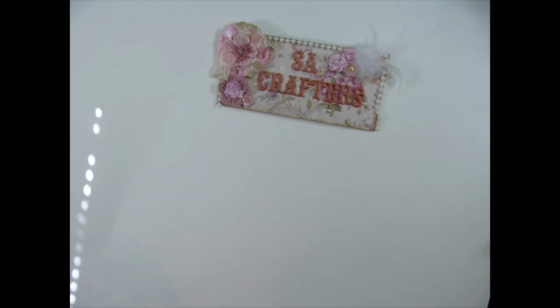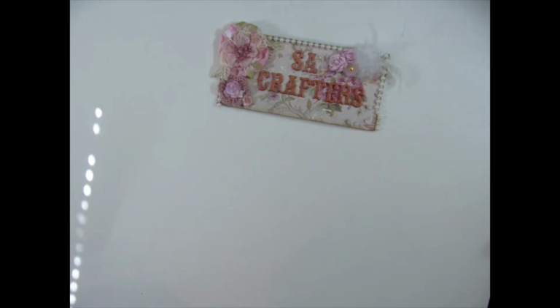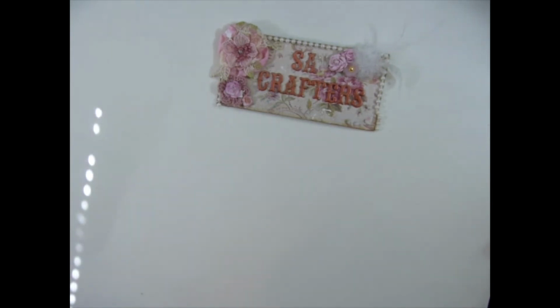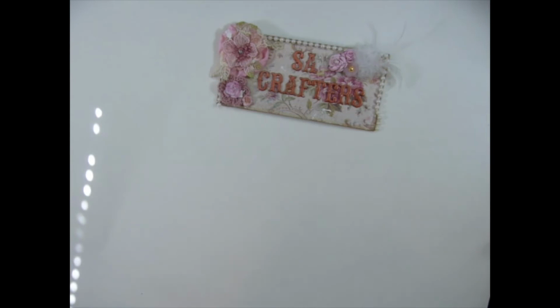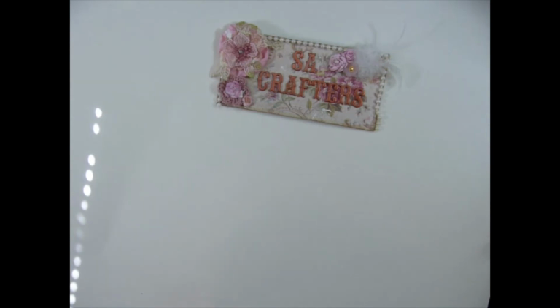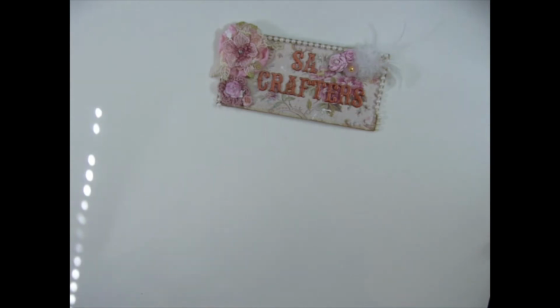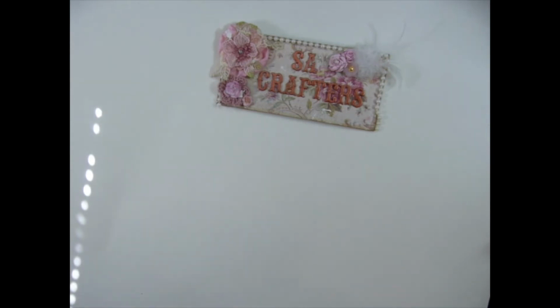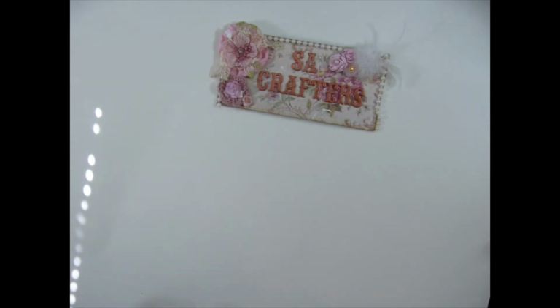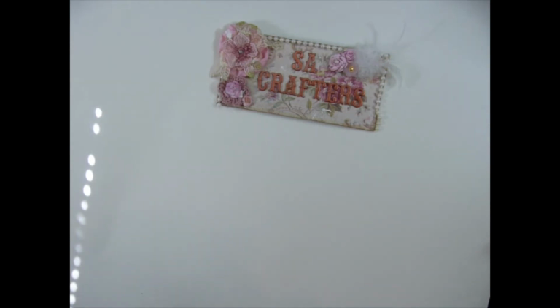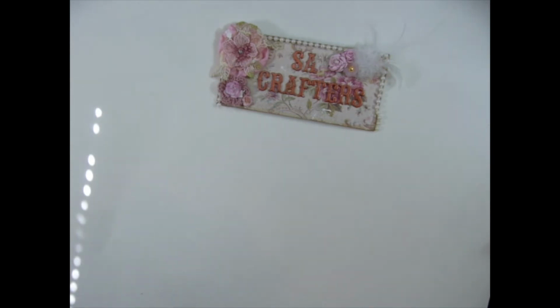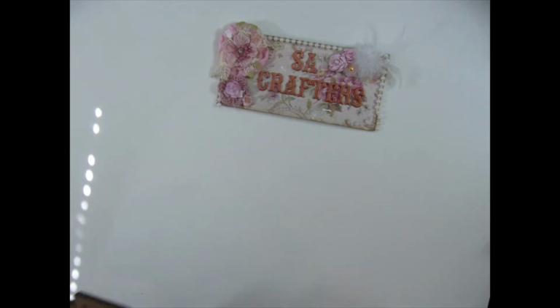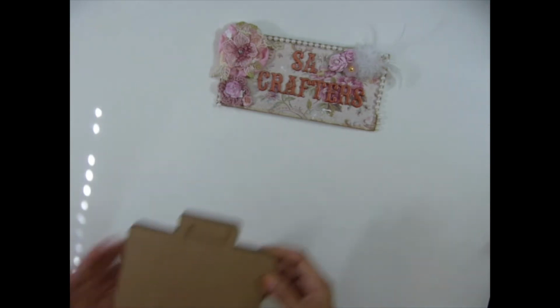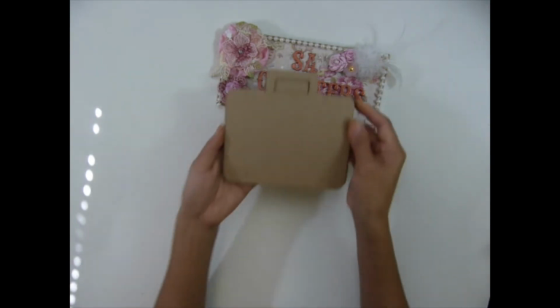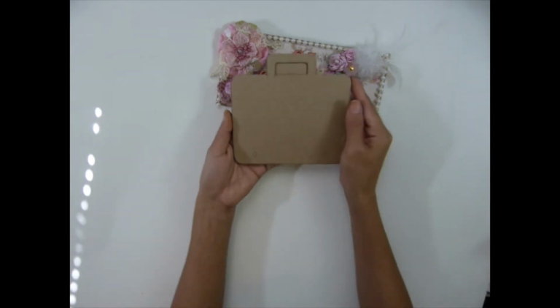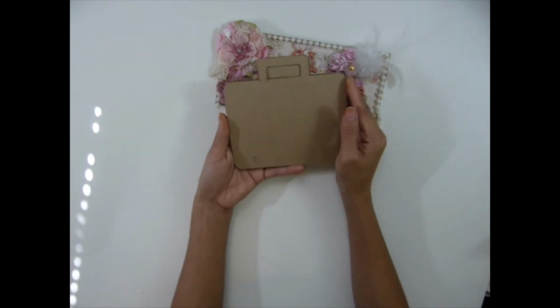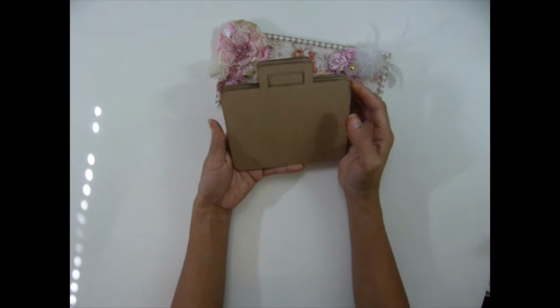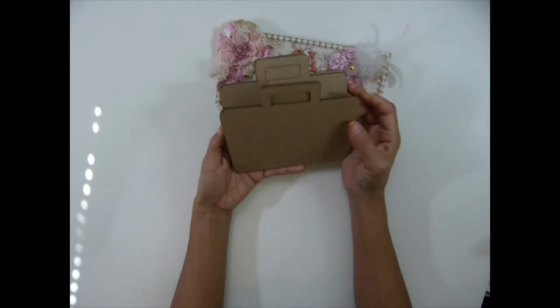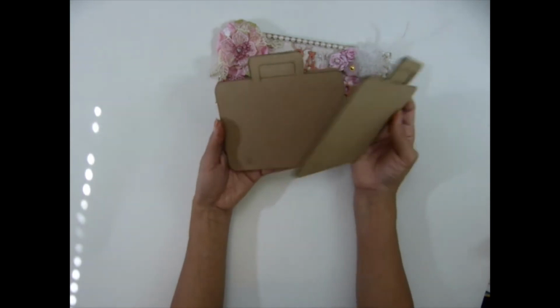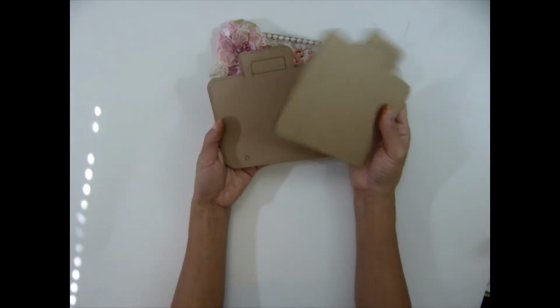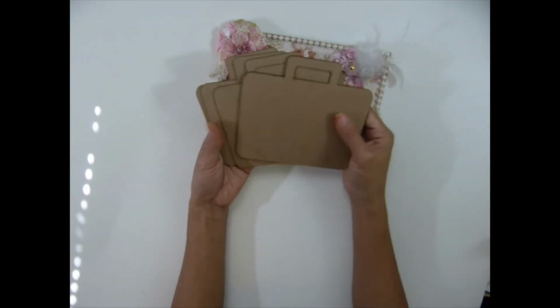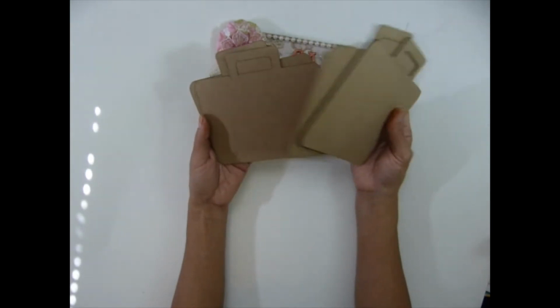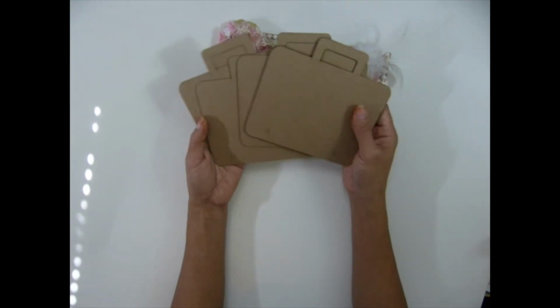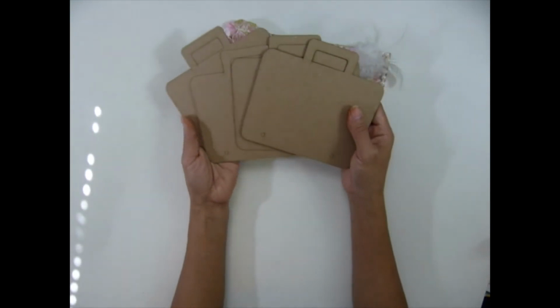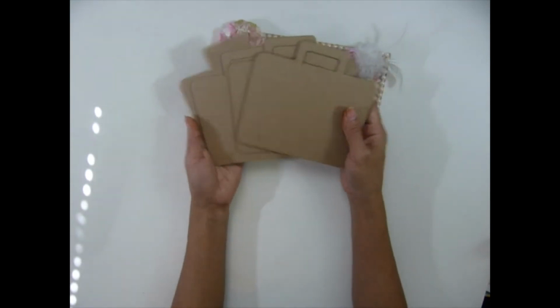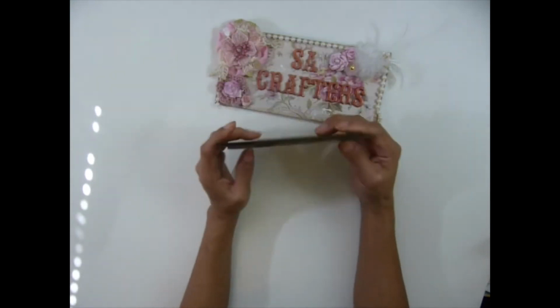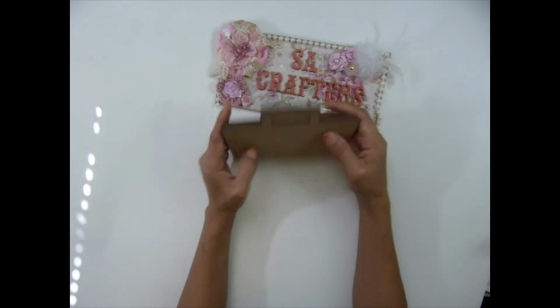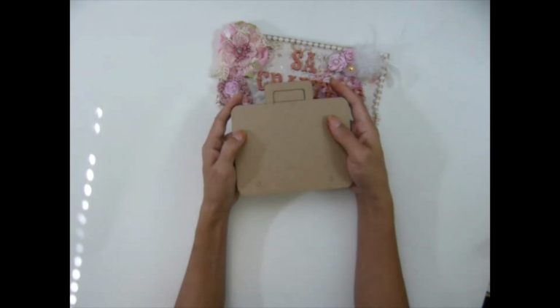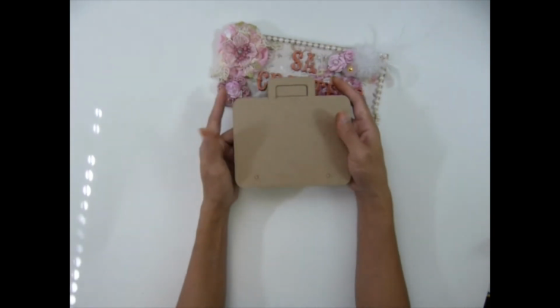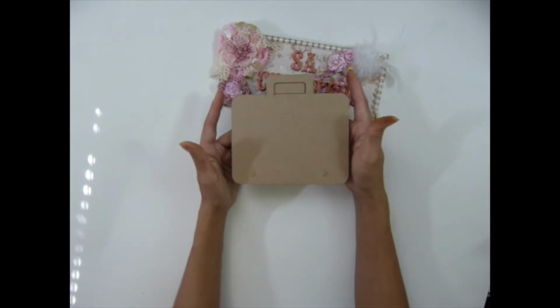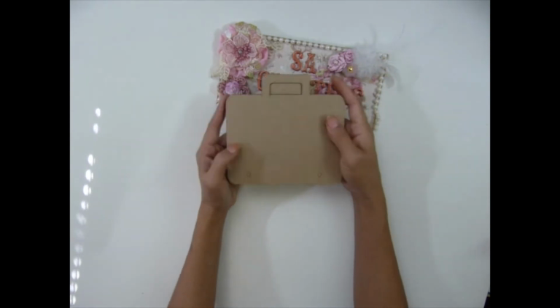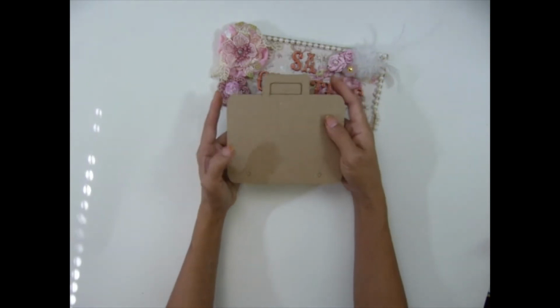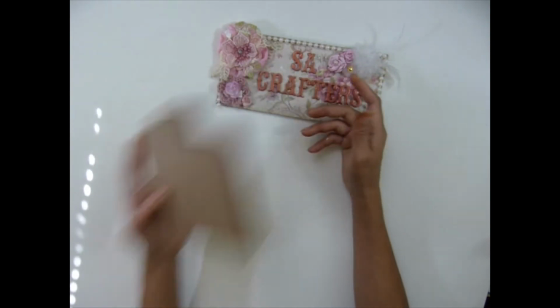I have a suitcase album — I haven't made any 3D products yet. I have a bigger one, but this is the smaller suitcase album. You get five pieces of this.